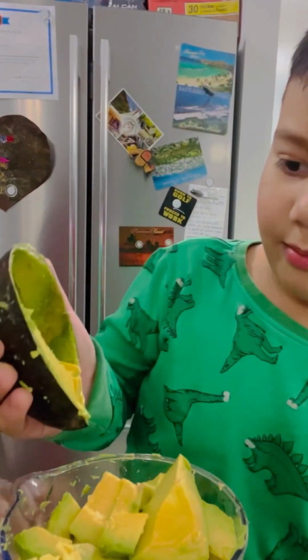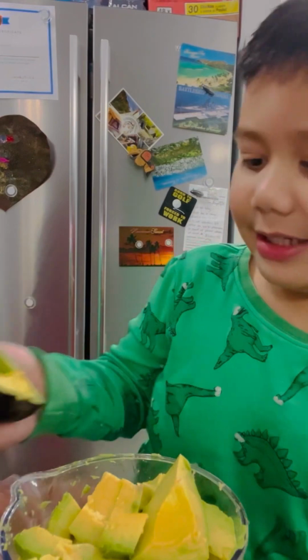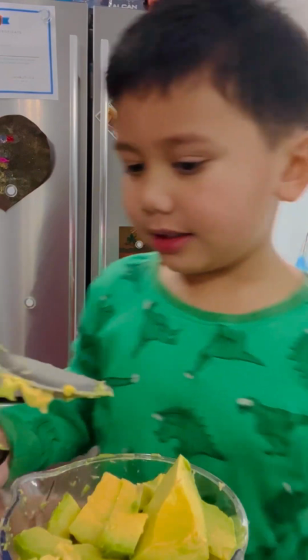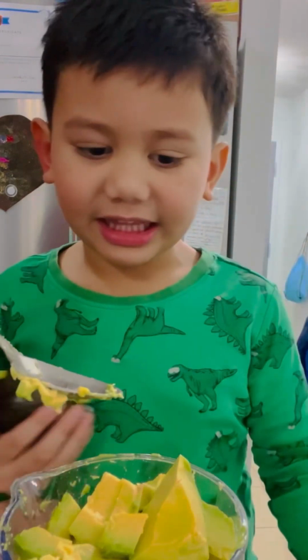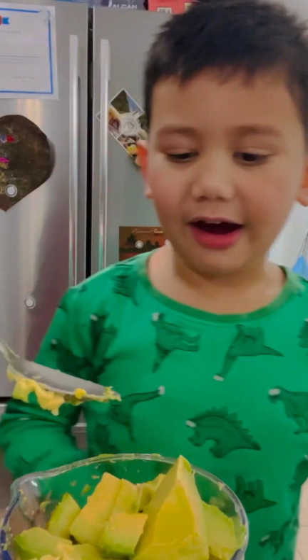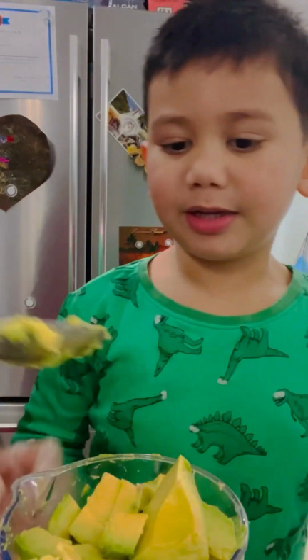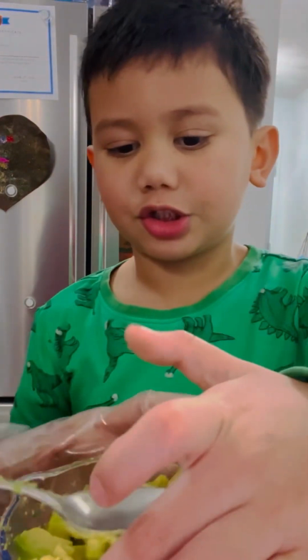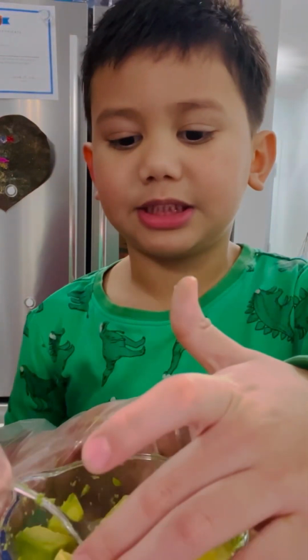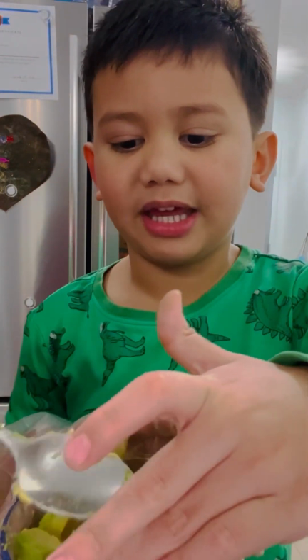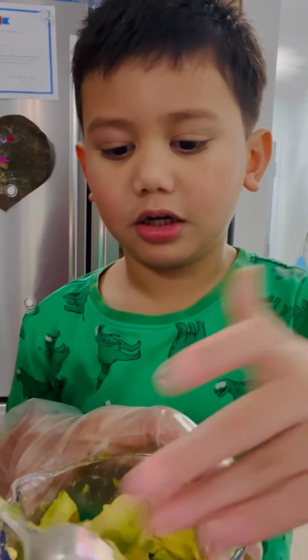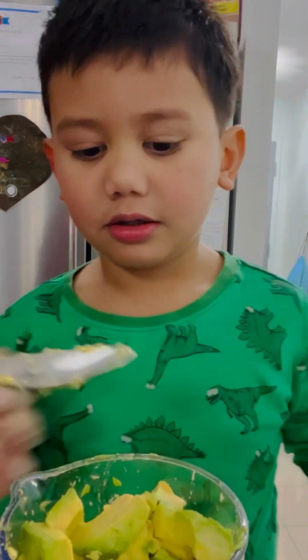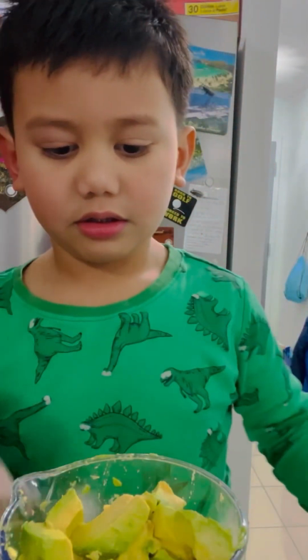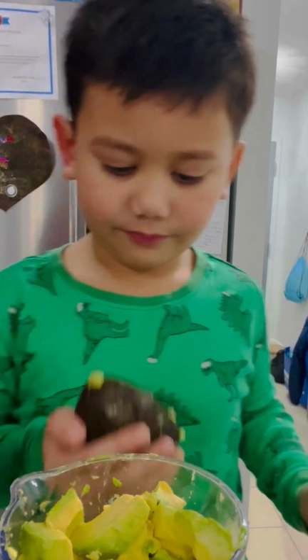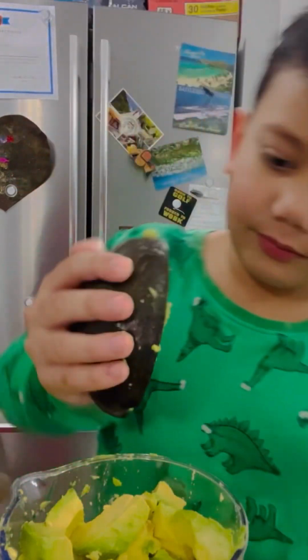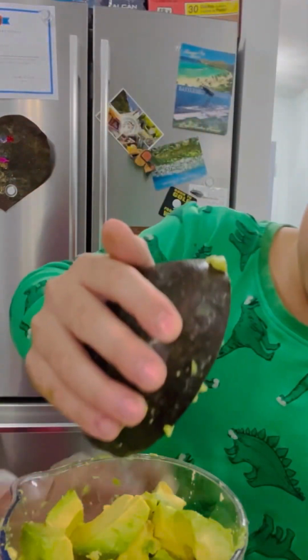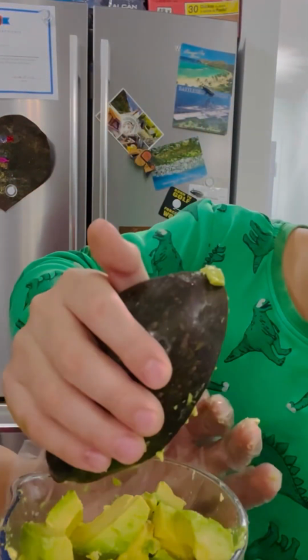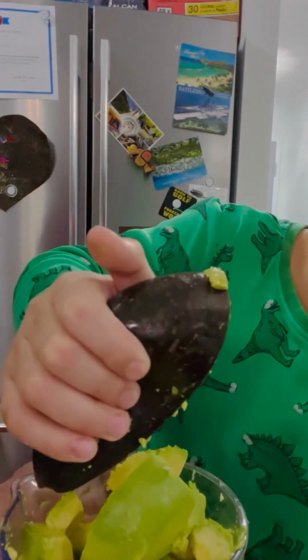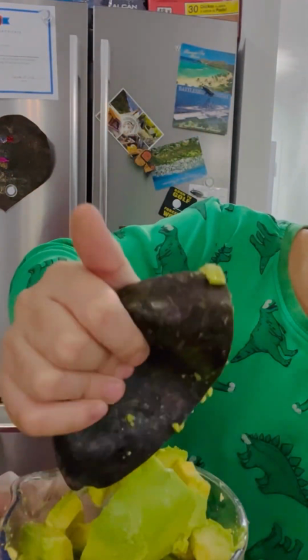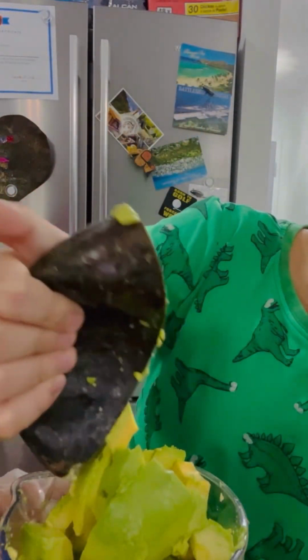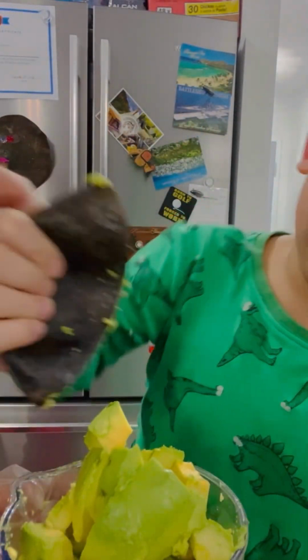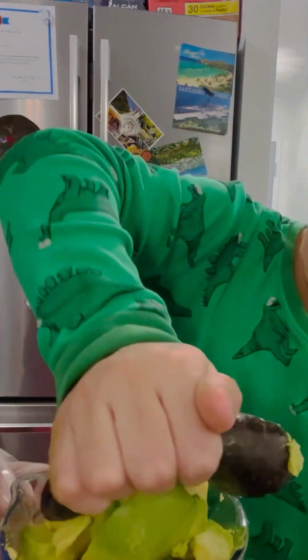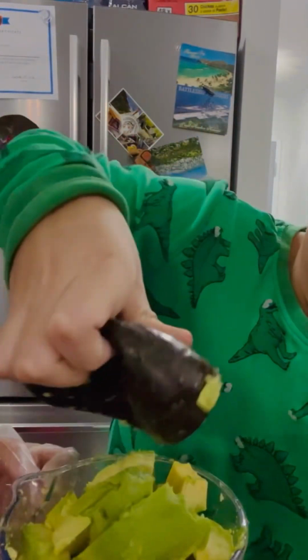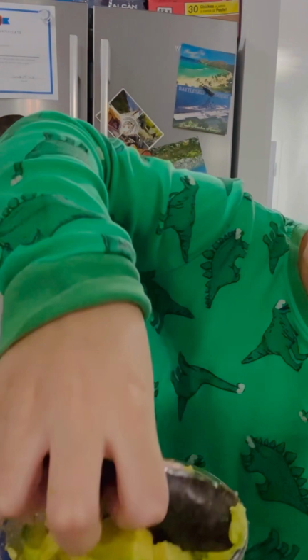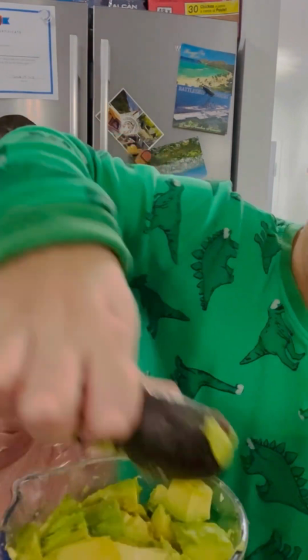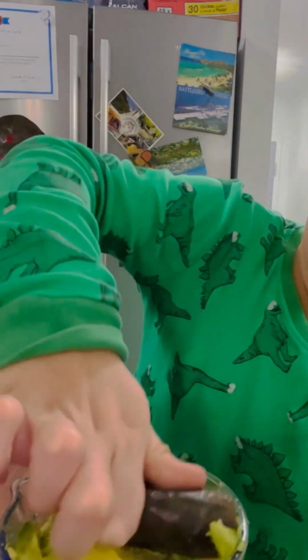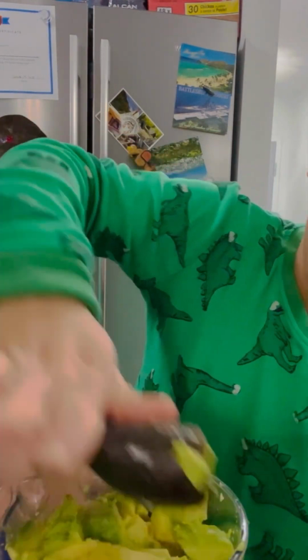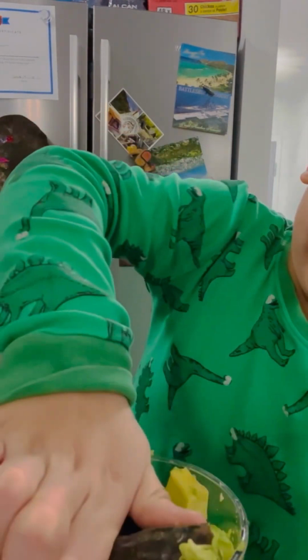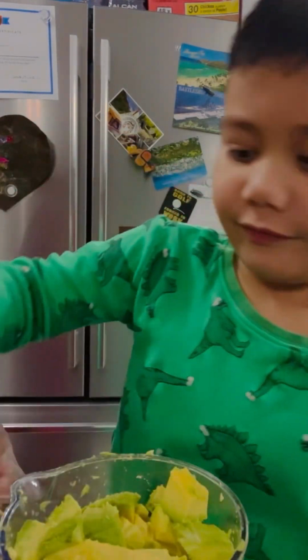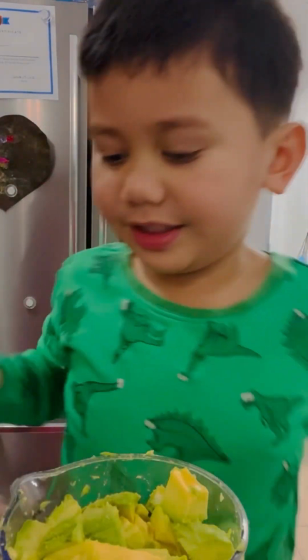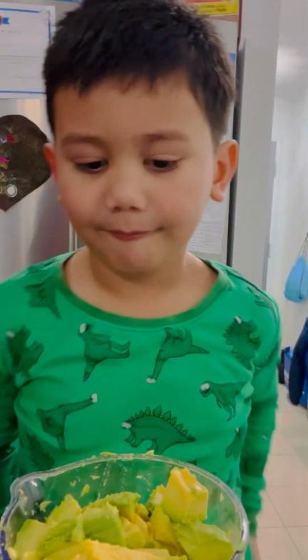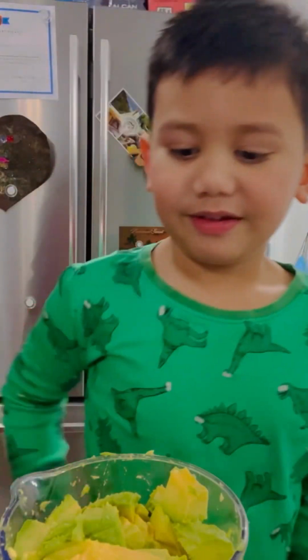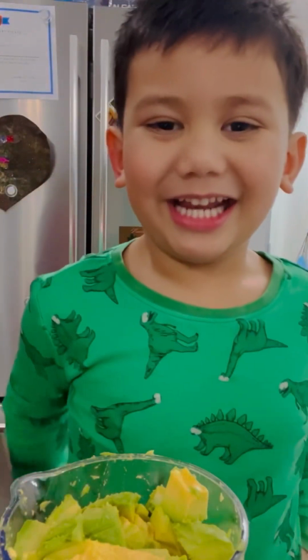Mama, I think that's enough because there's too much in the blender. I think we need to put that one. That's the last one. There you go. I'm pushing it. Good job. We did it.